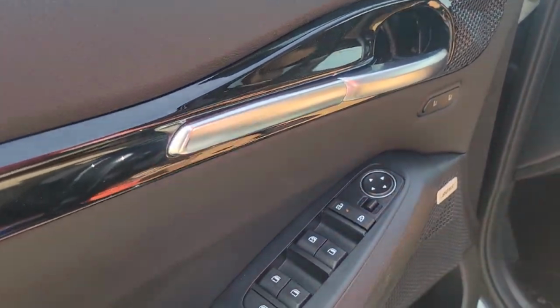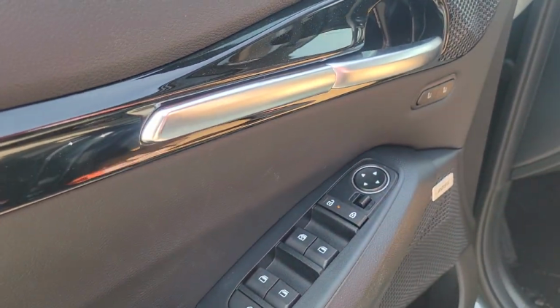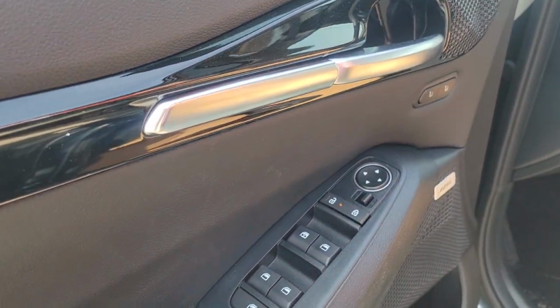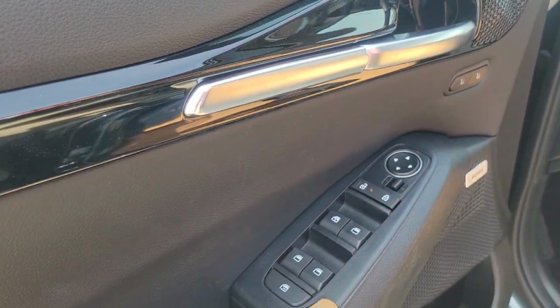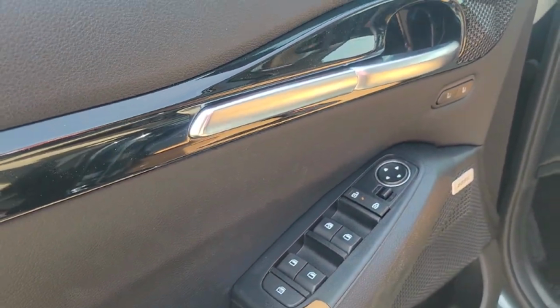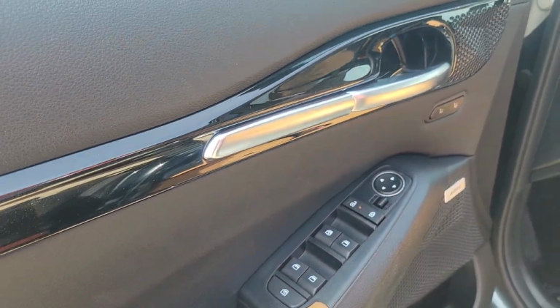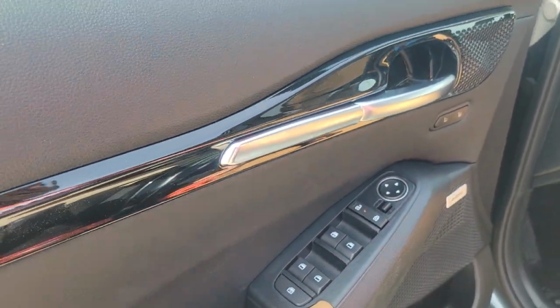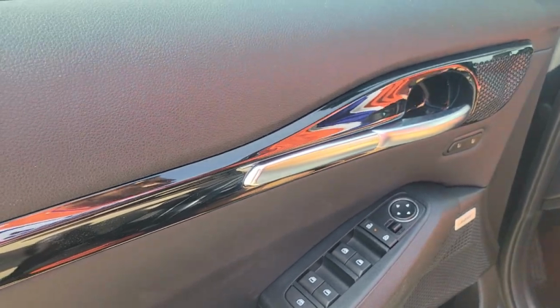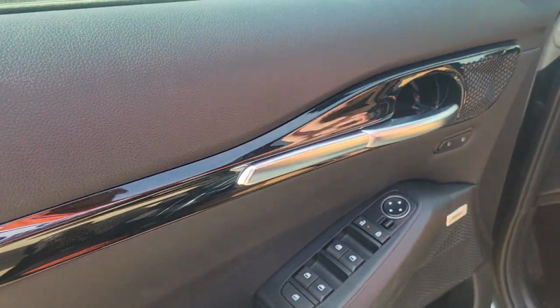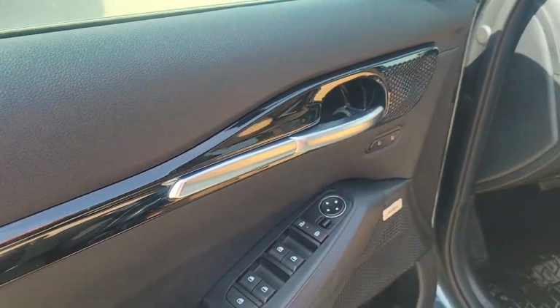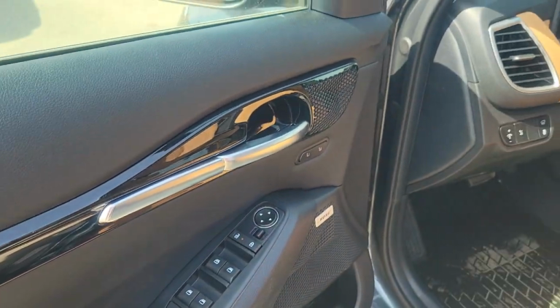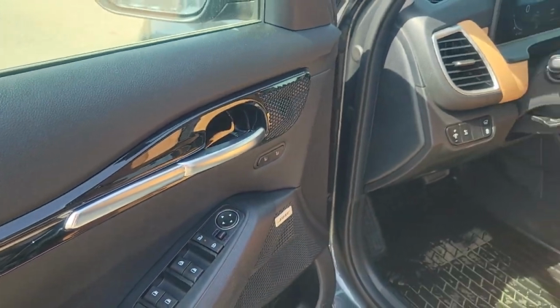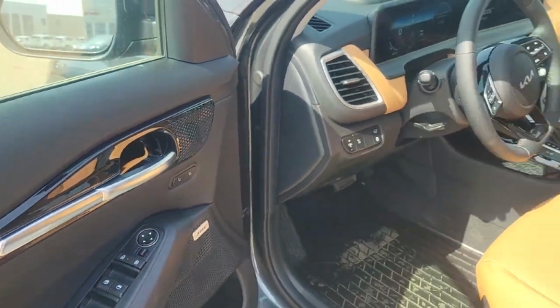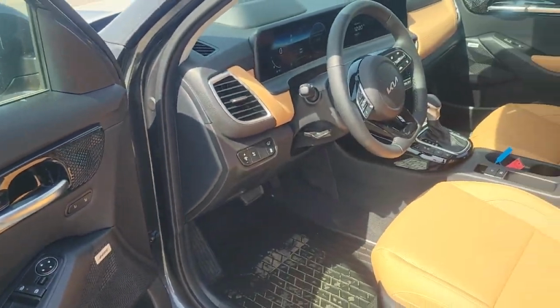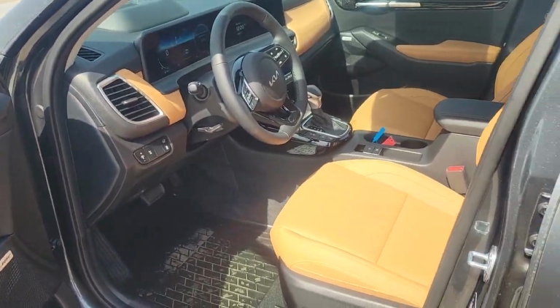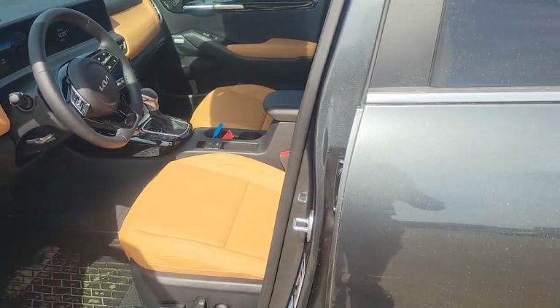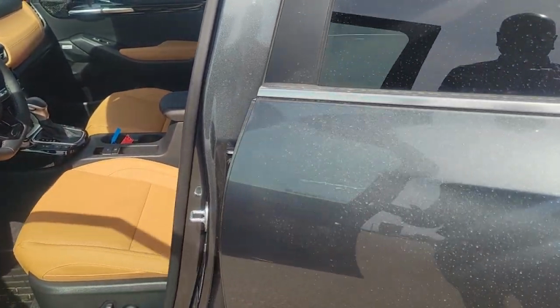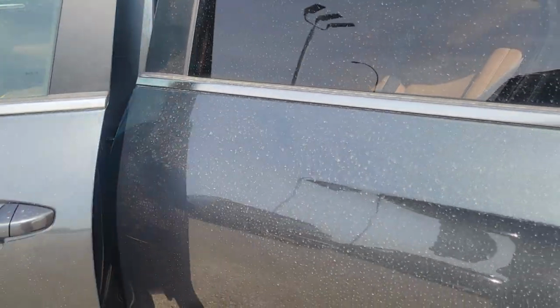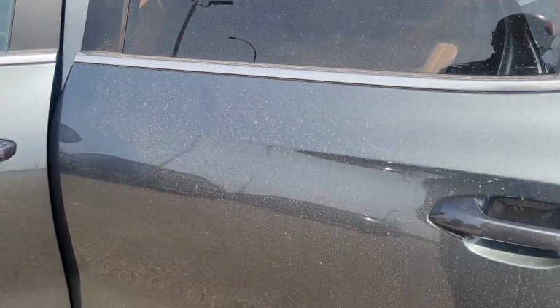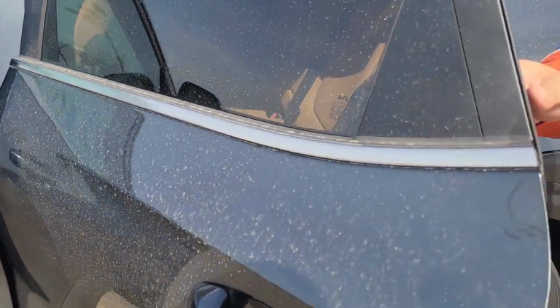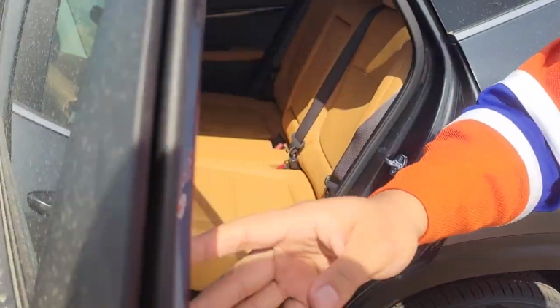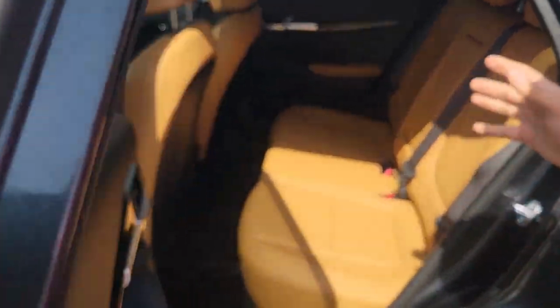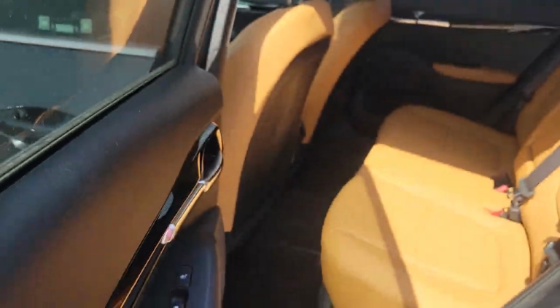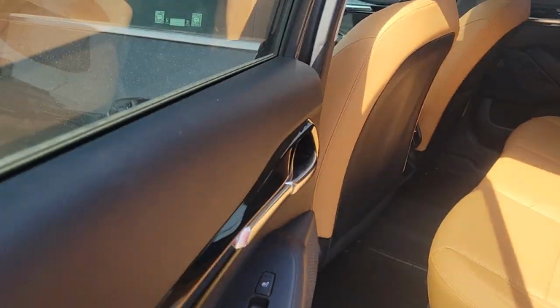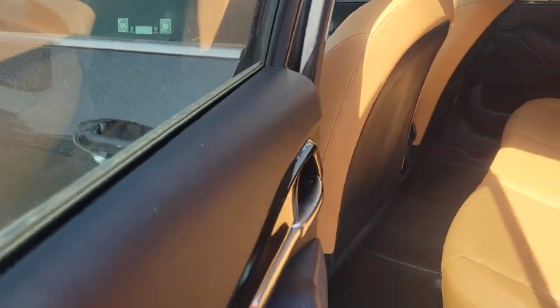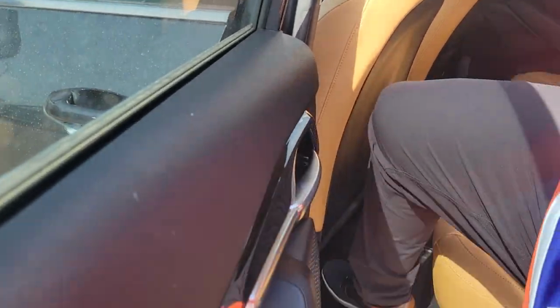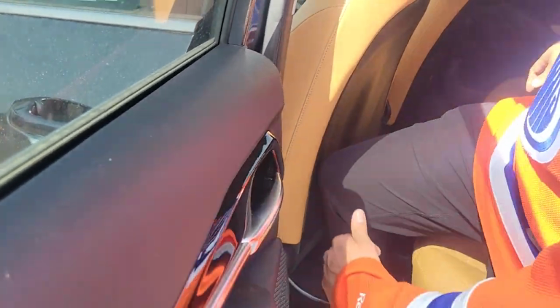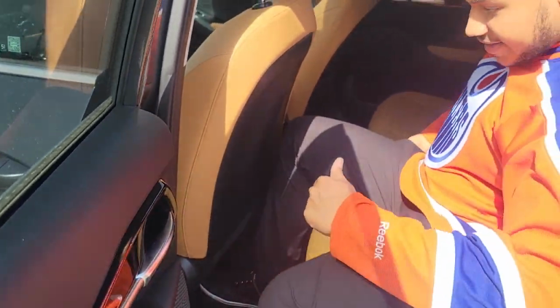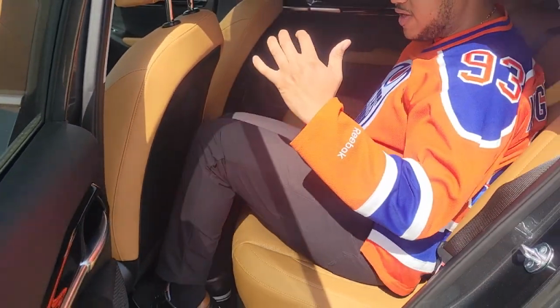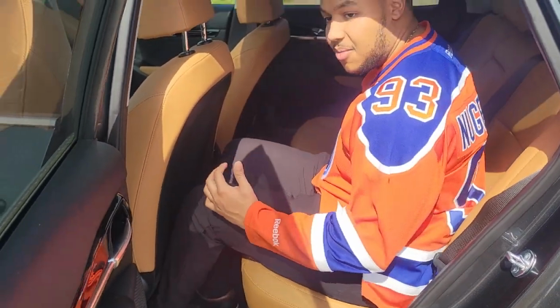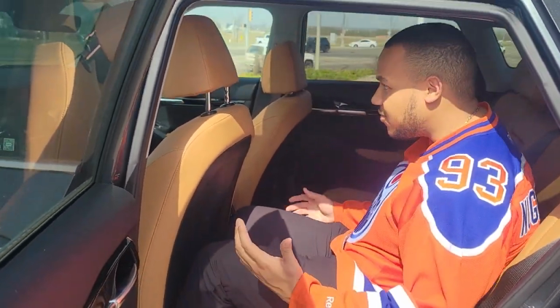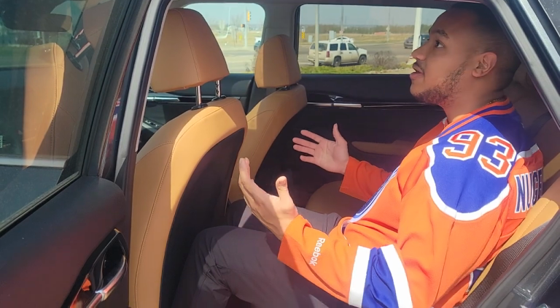Bose sound system if you're an audio fan. You also have a power tailgate, which the 2023s did not have. One thing they have done as well is rear seat space for the 2024 has increased by a few inches here.